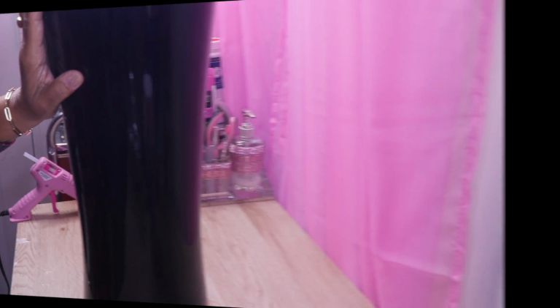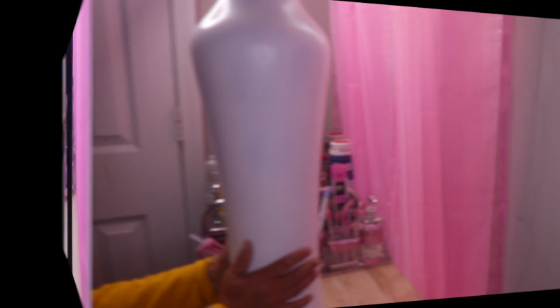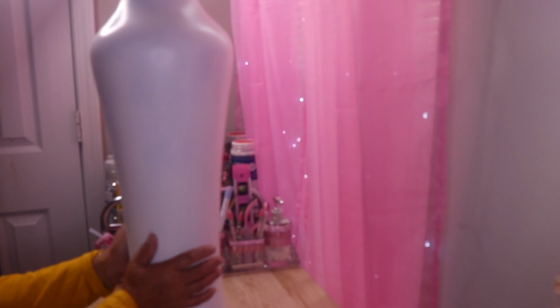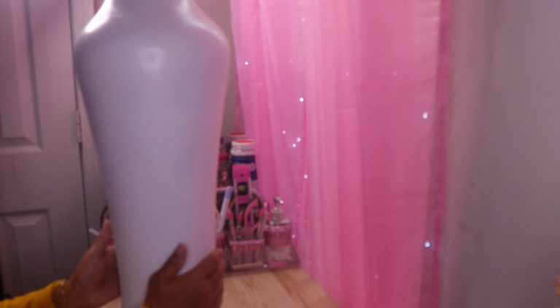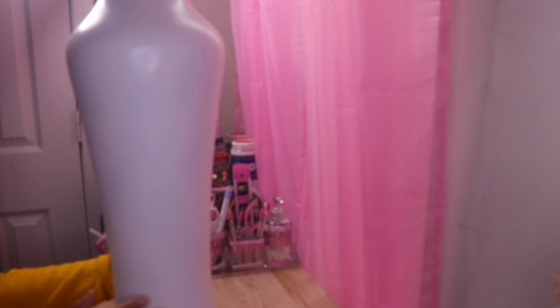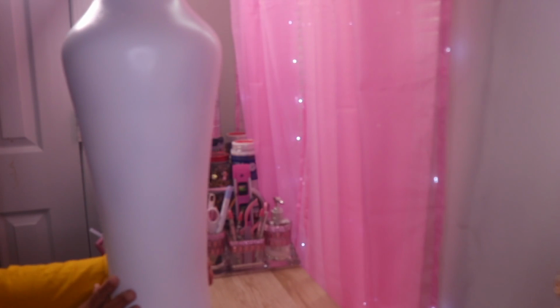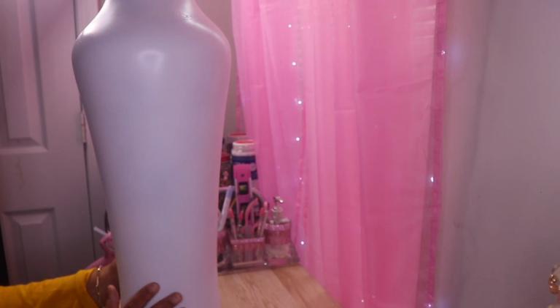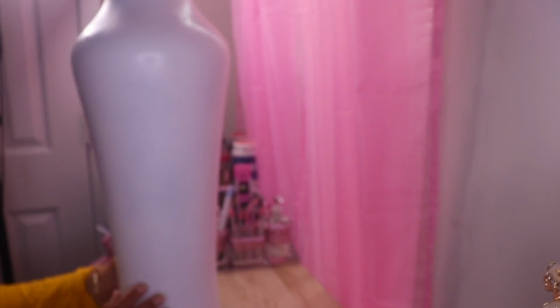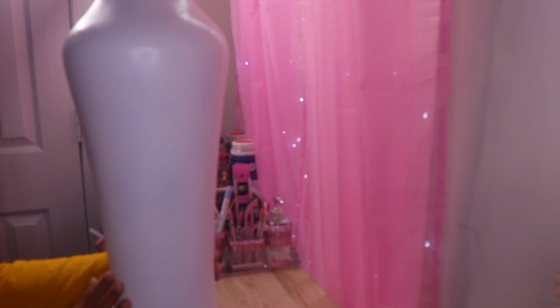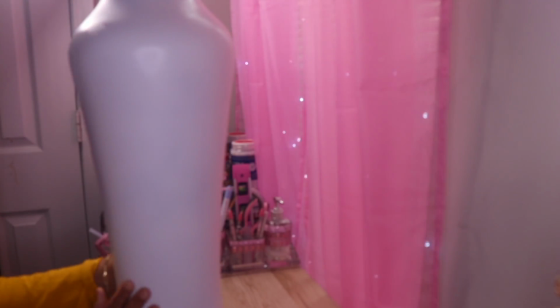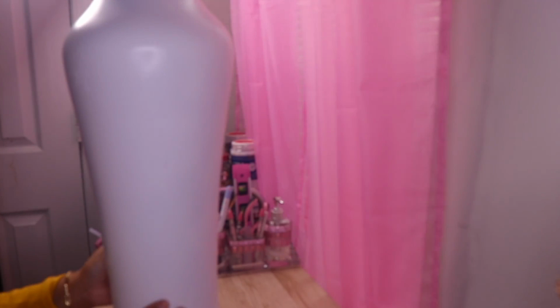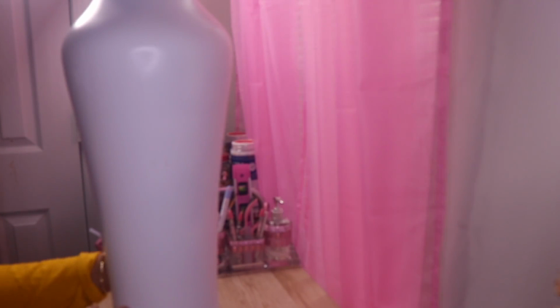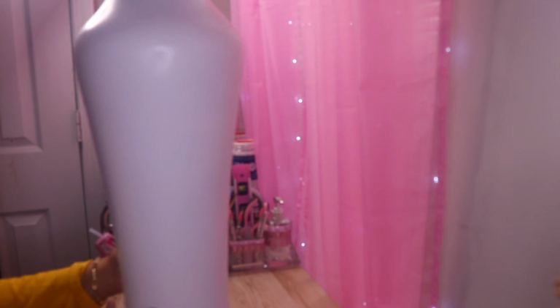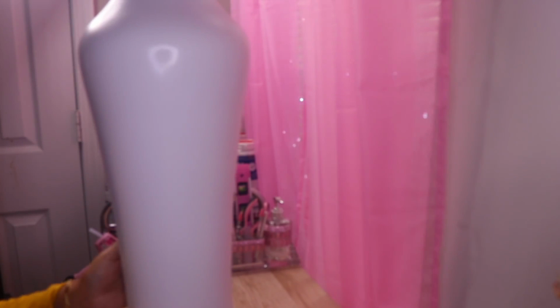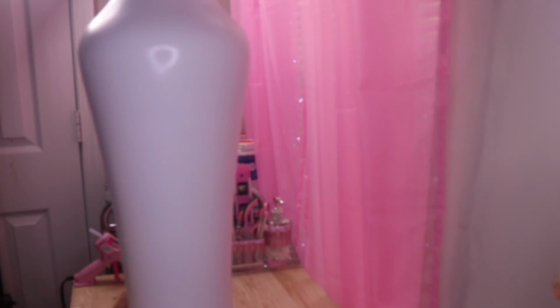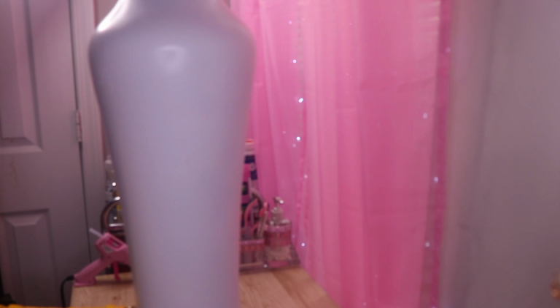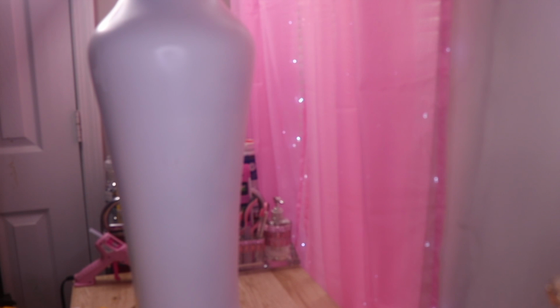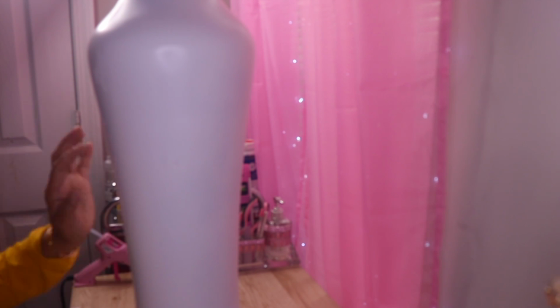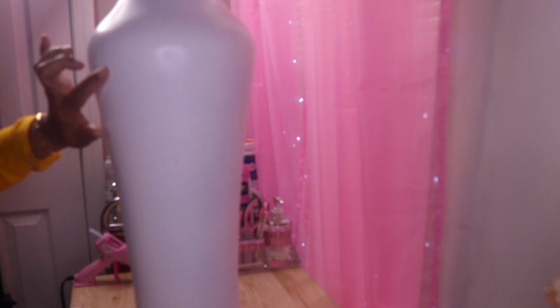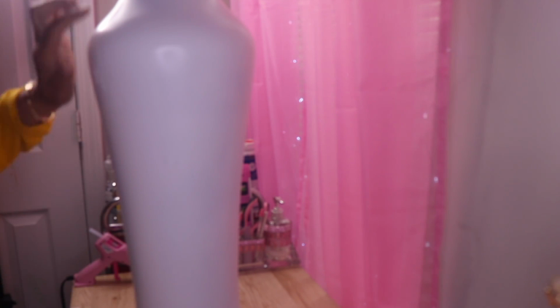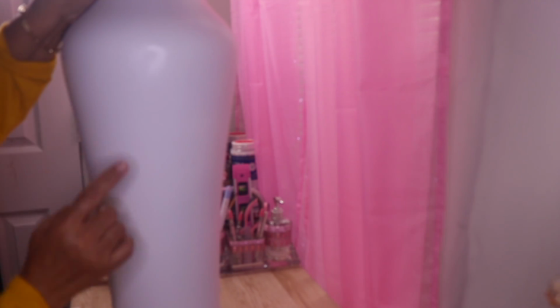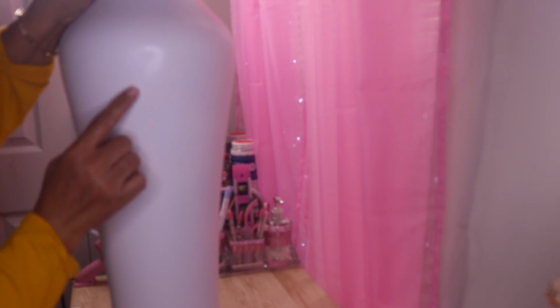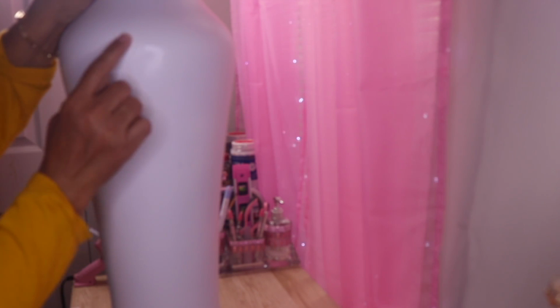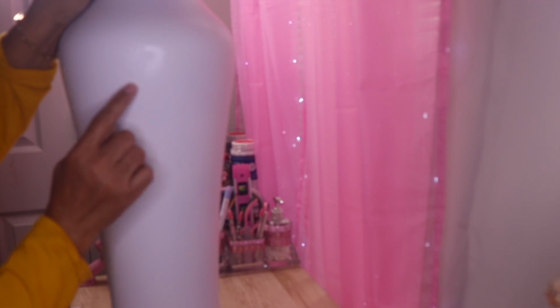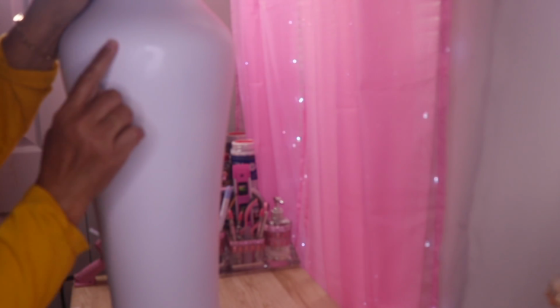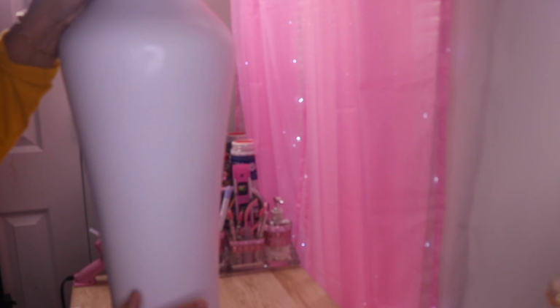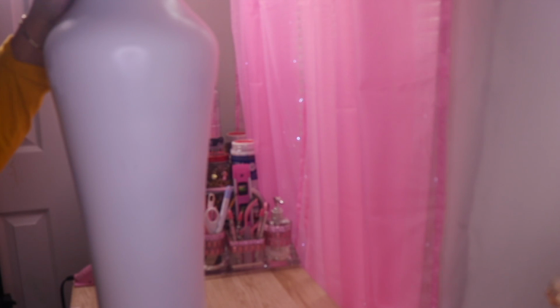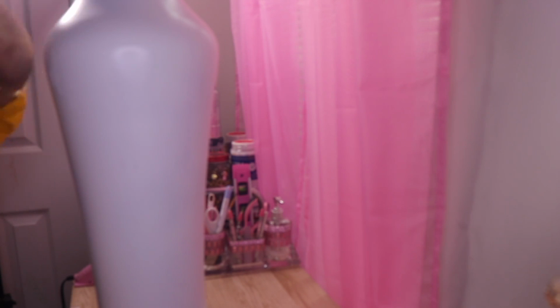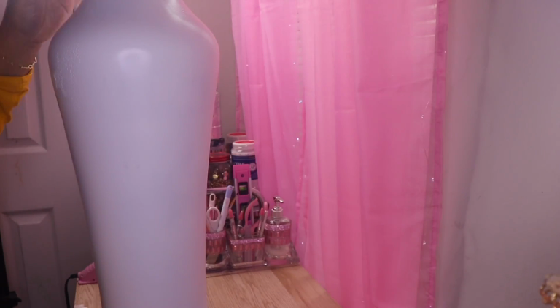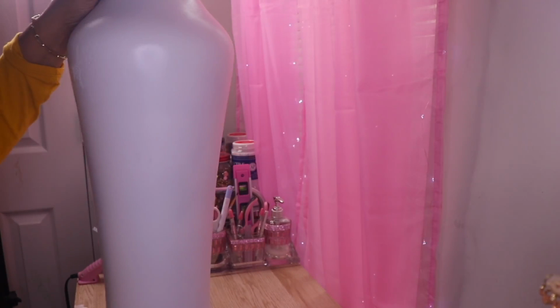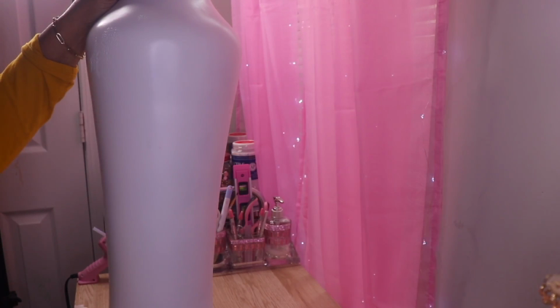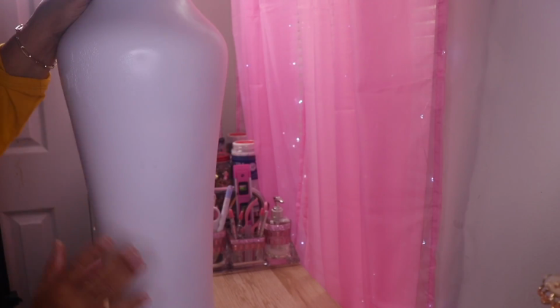Okay guys, I'm back and my entire vase is painted white. Sometimes moisture in the air causes those little imperfections, but I'm not going to worry about that because I have something for it.